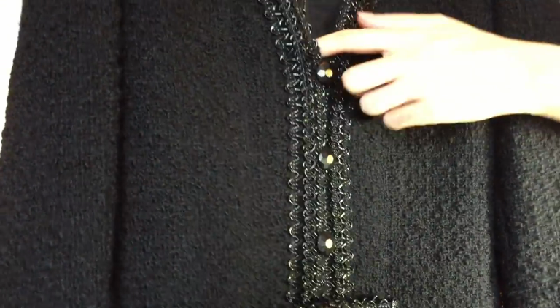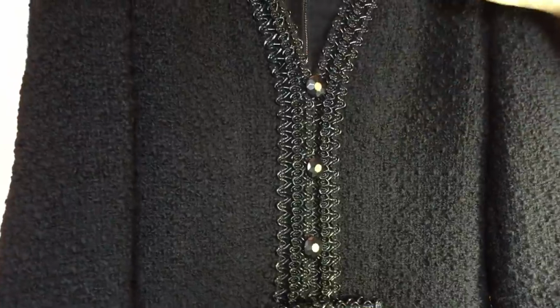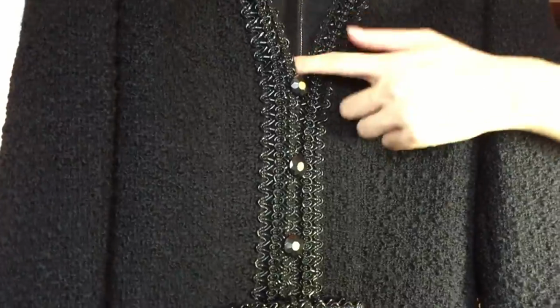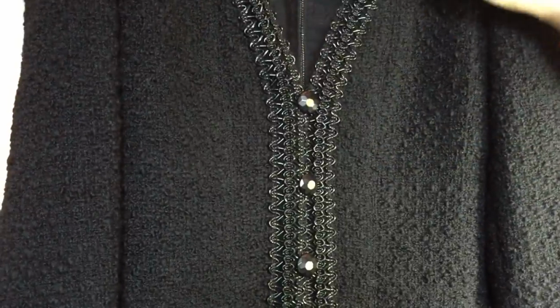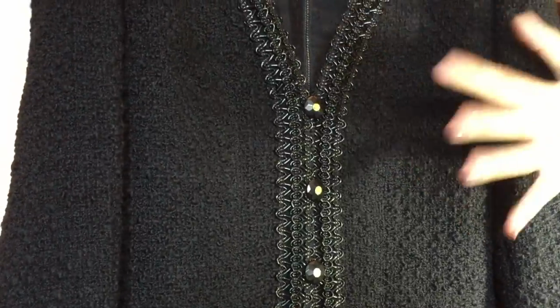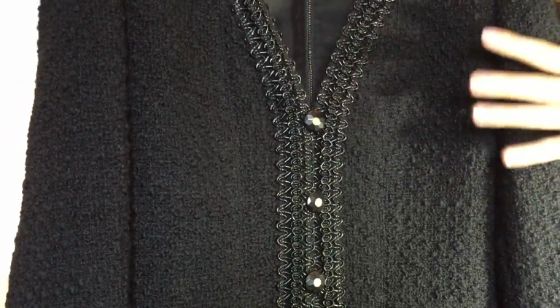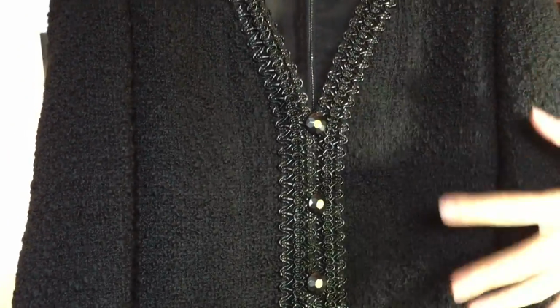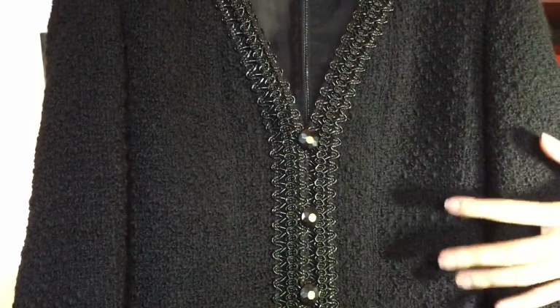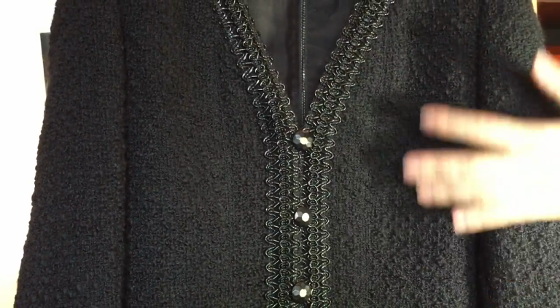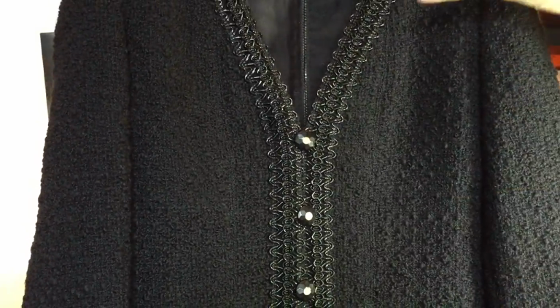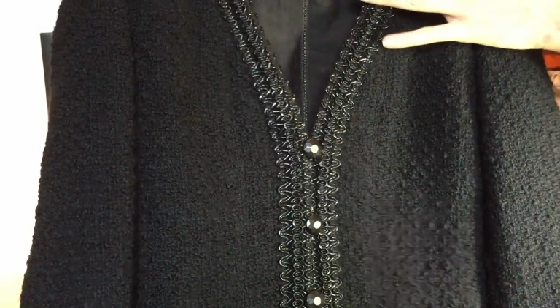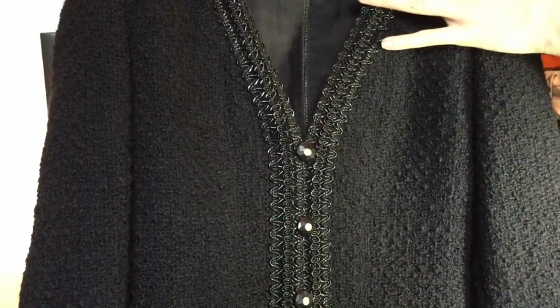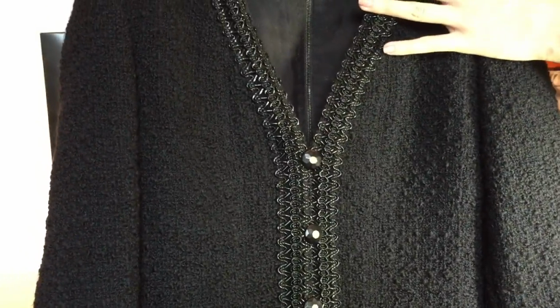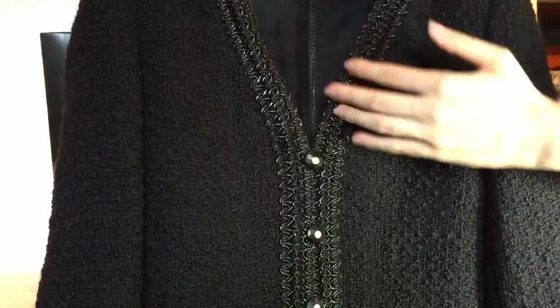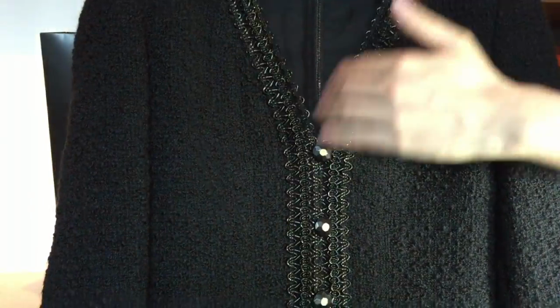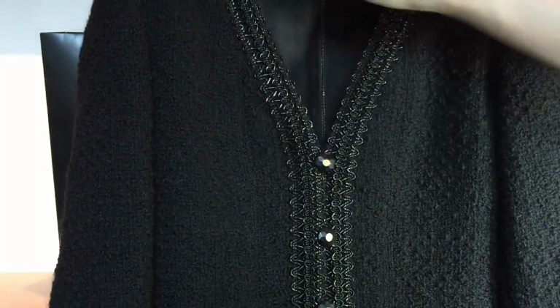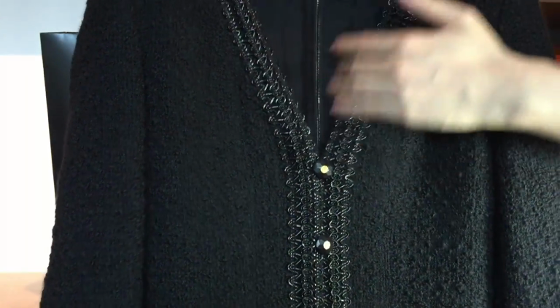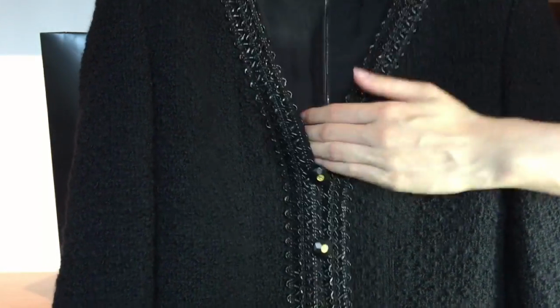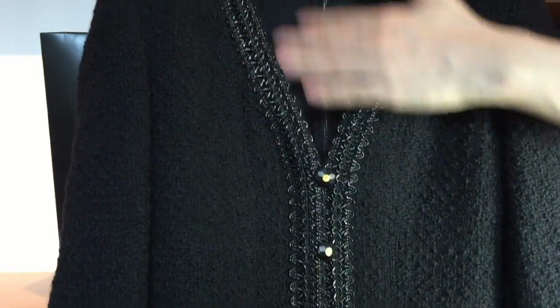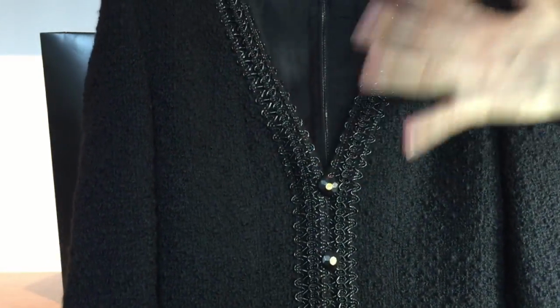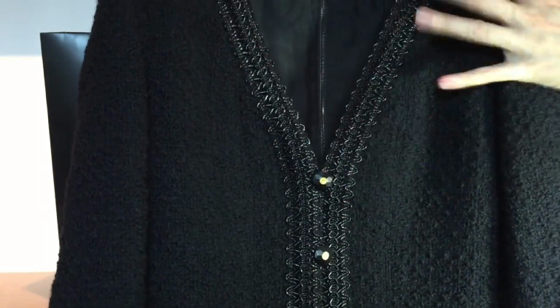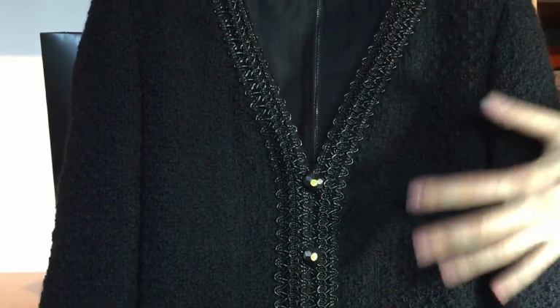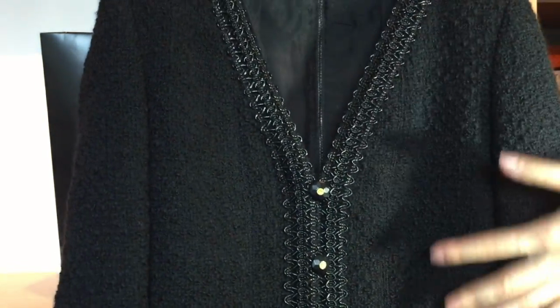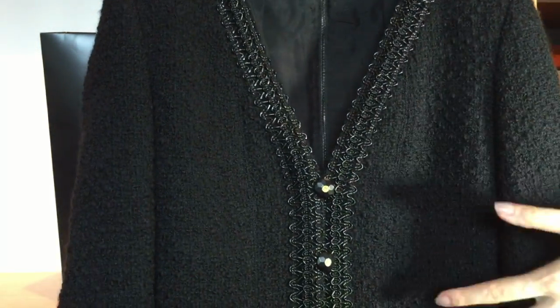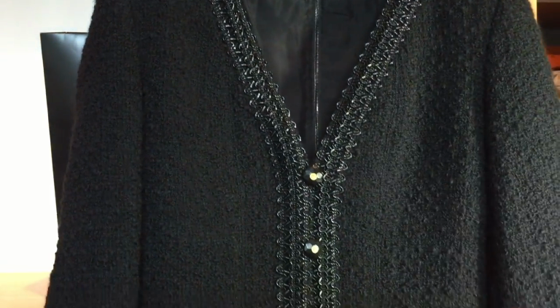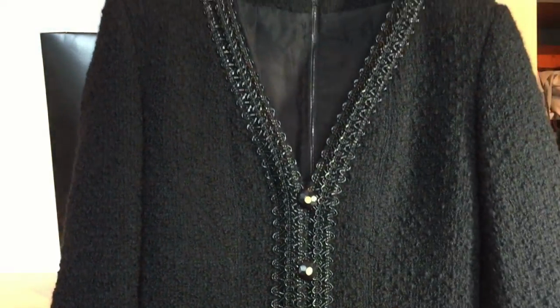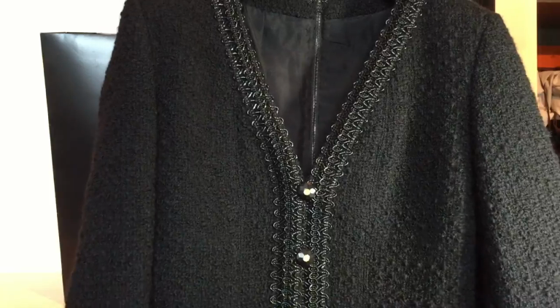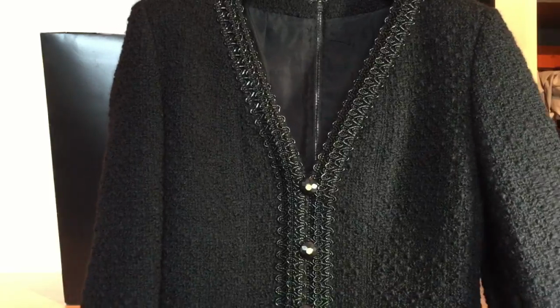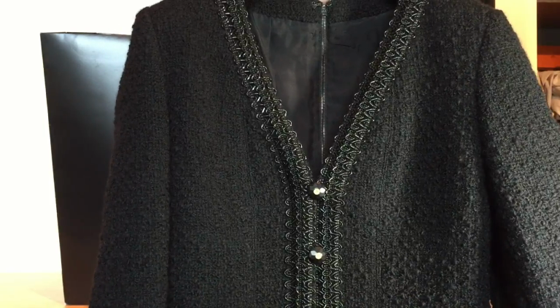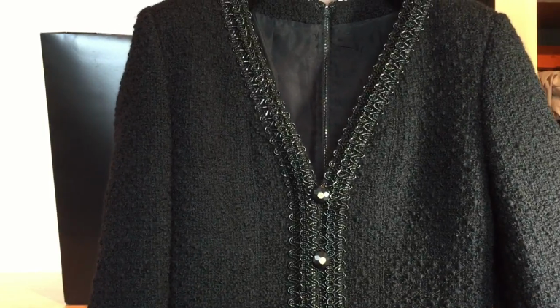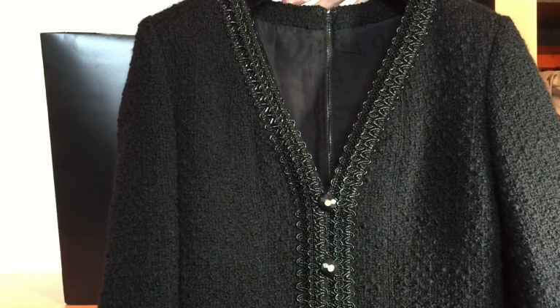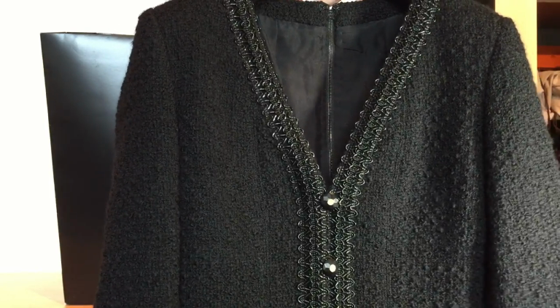So the V-neck — it's just right. I'm going to do a try-on later just to show you. But first, let me show you the bottom piece.